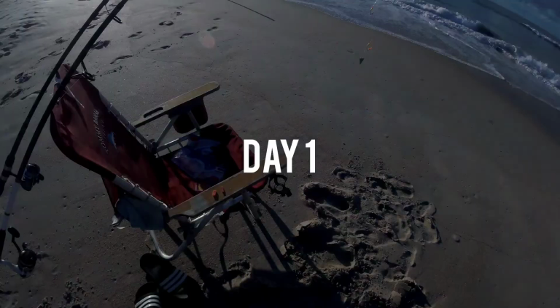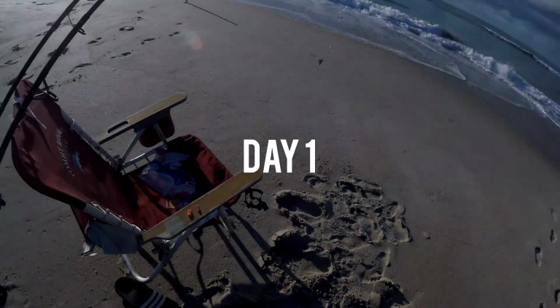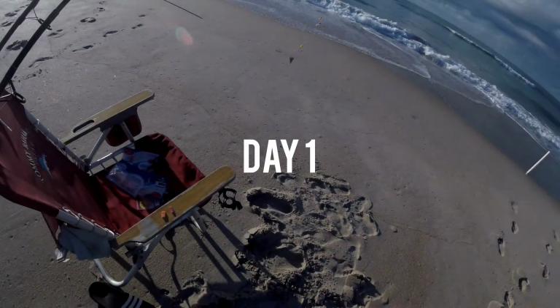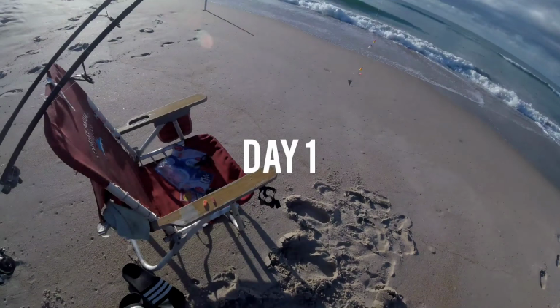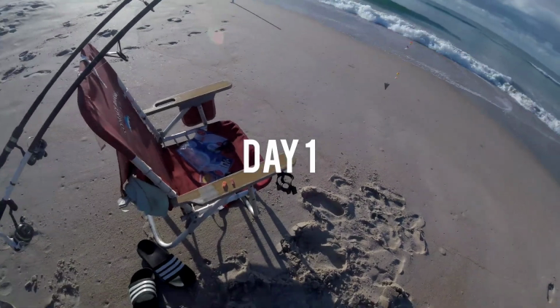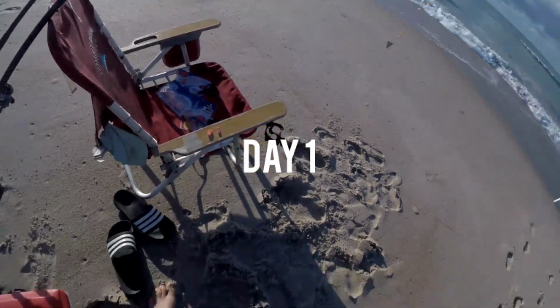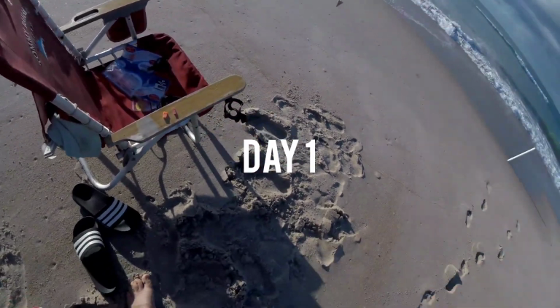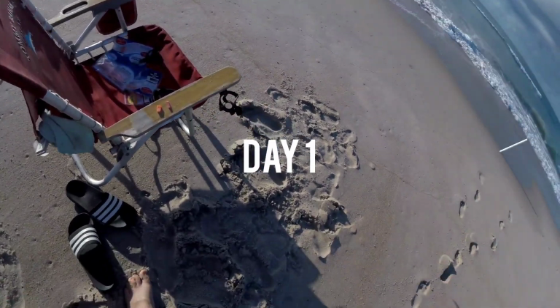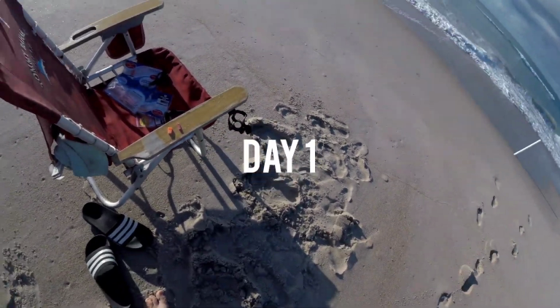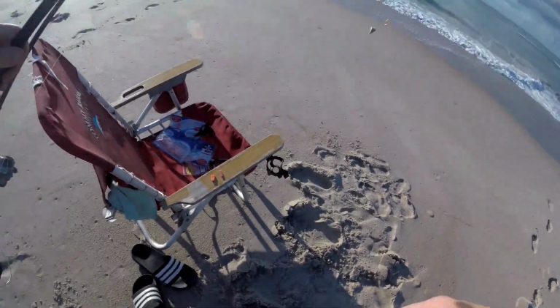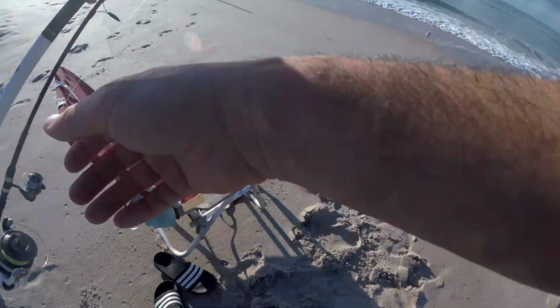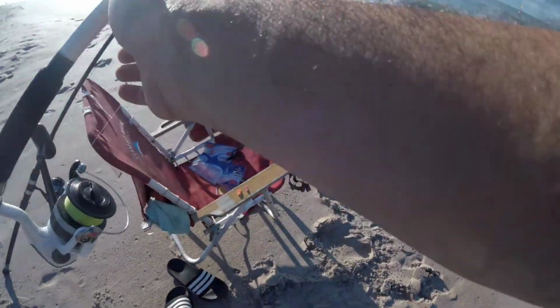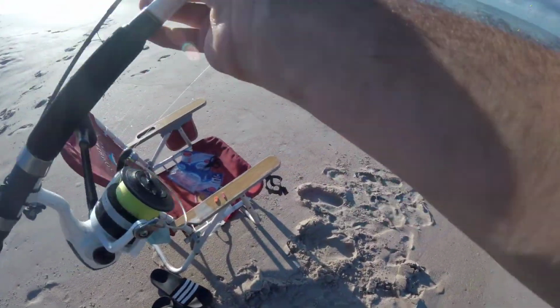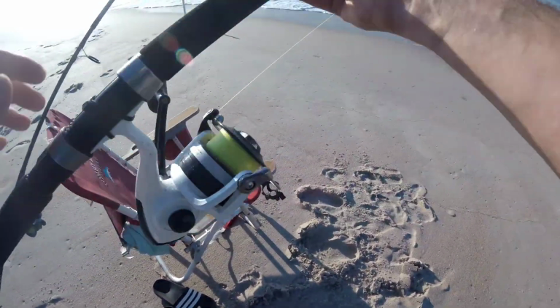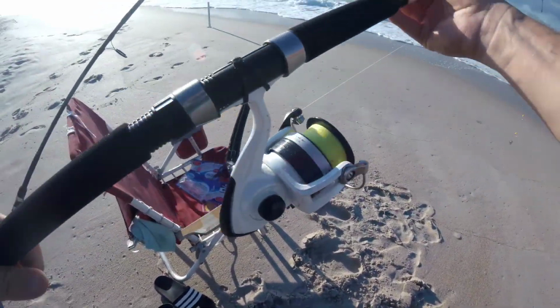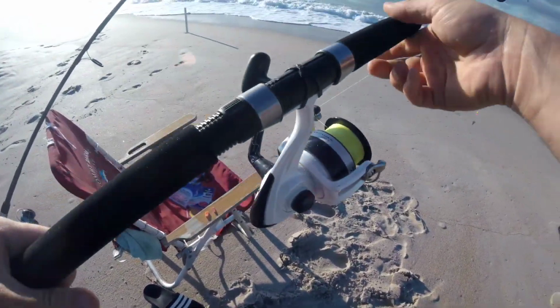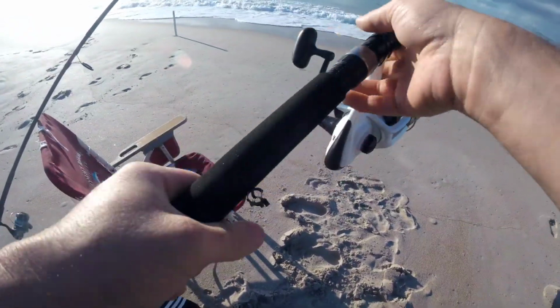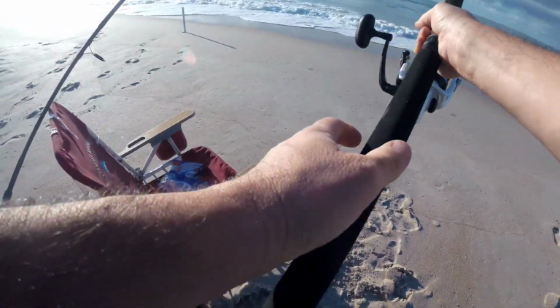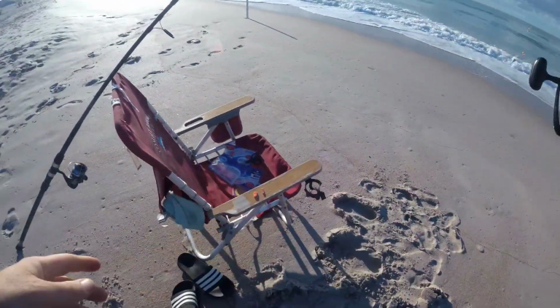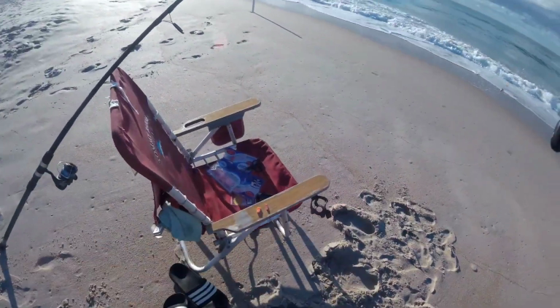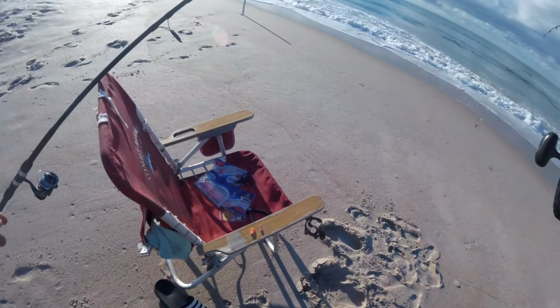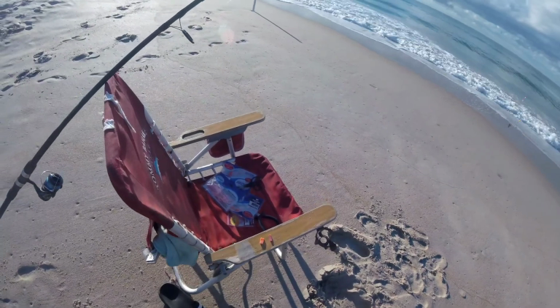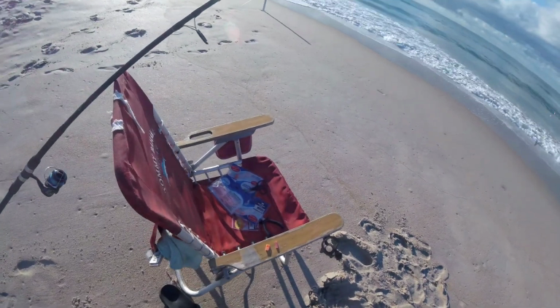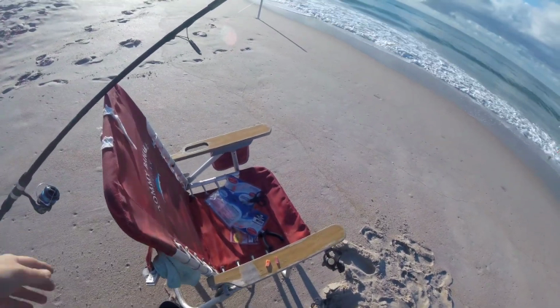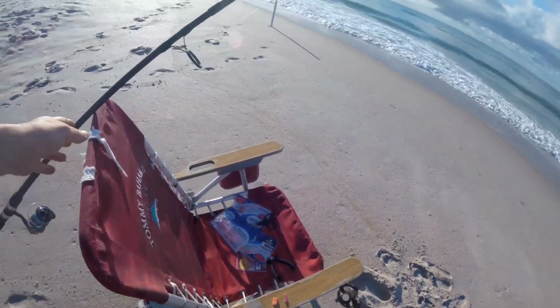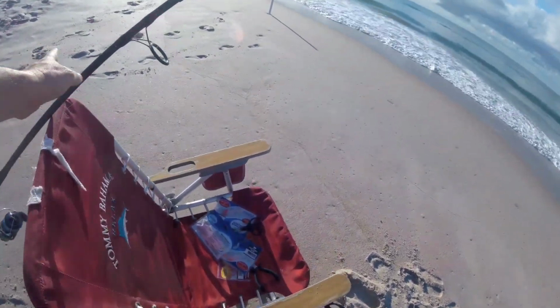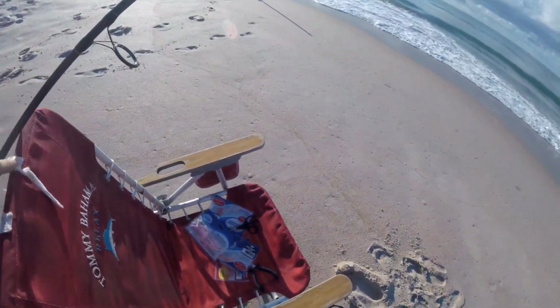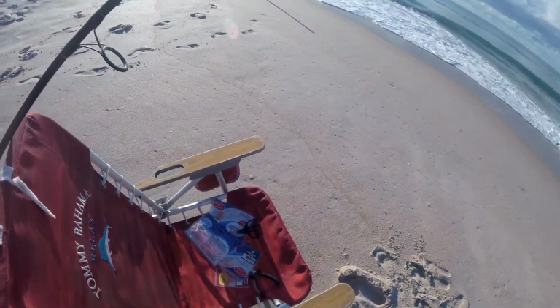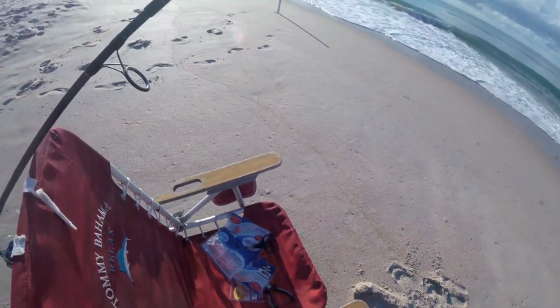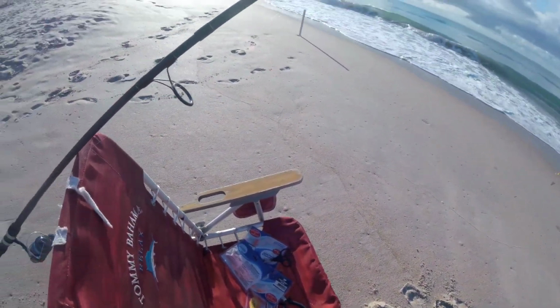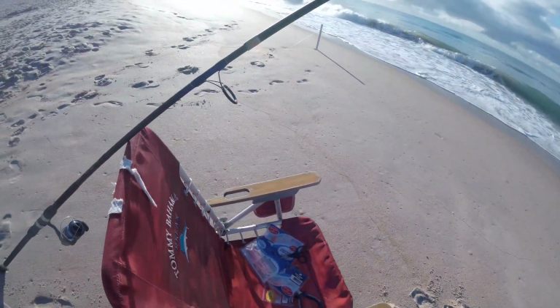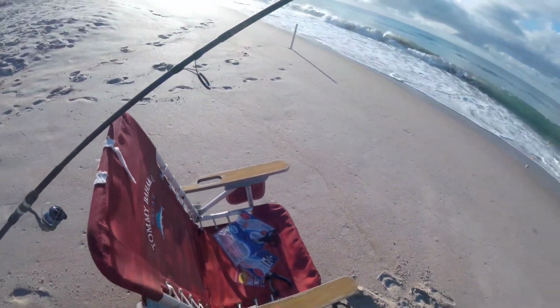I'm out here on the beach. I have two rods — a 10-foot rod that's deep here, and then I have my Akuma with the Daiwa salt reel.